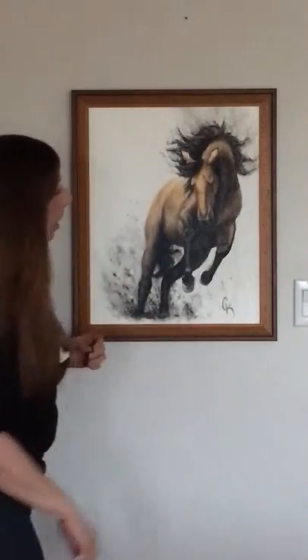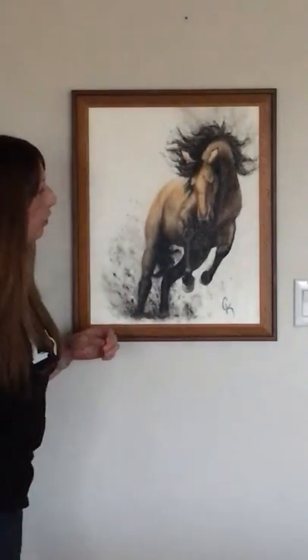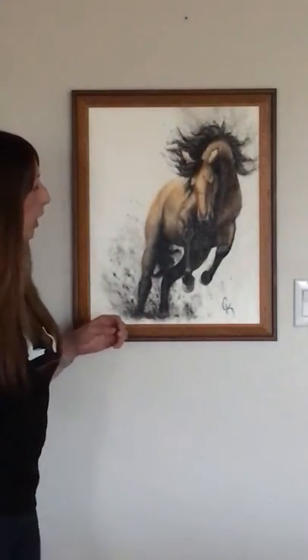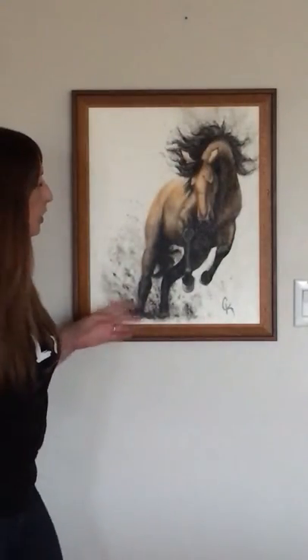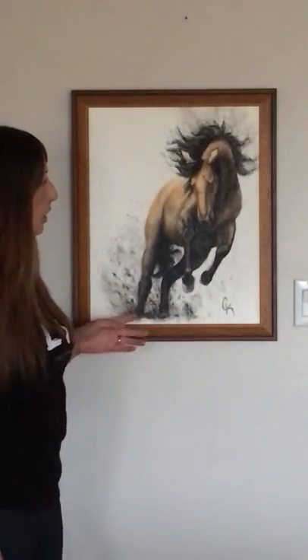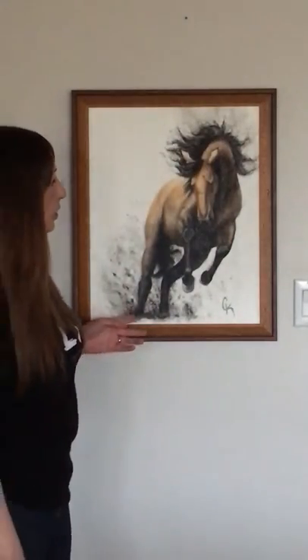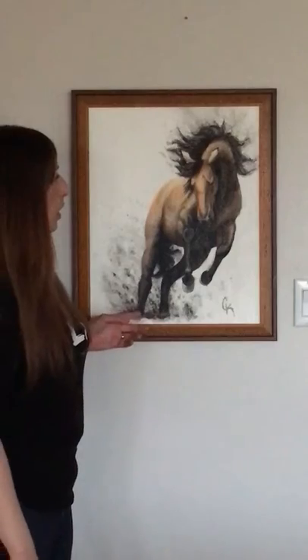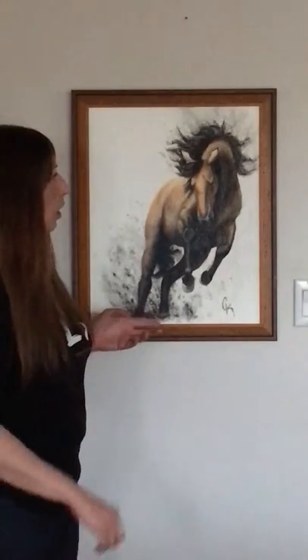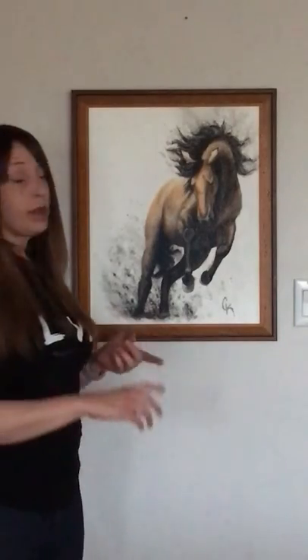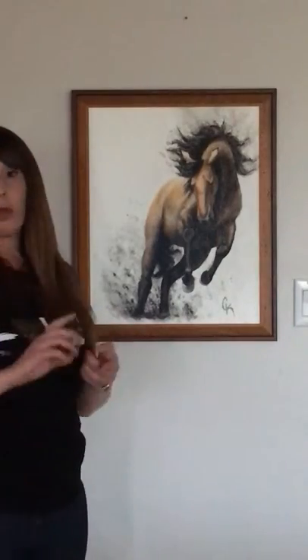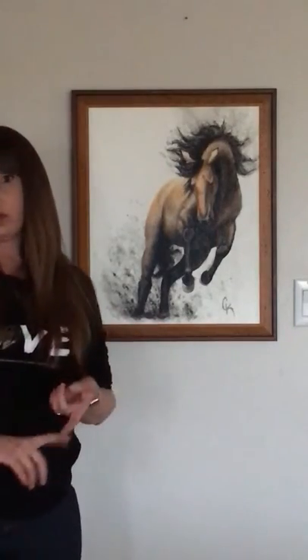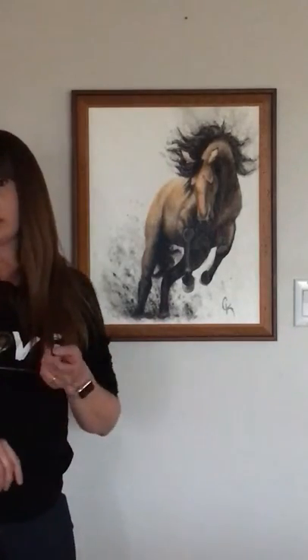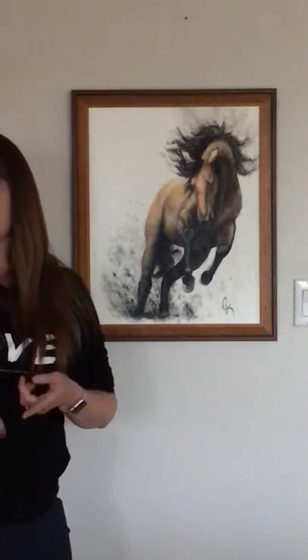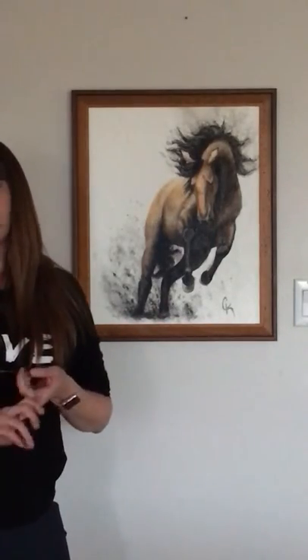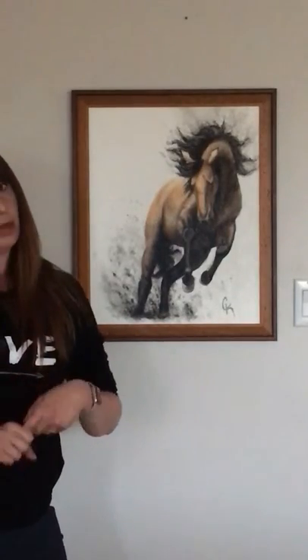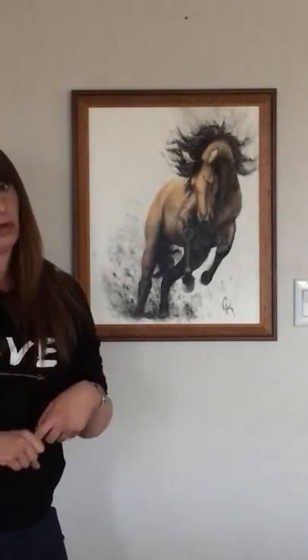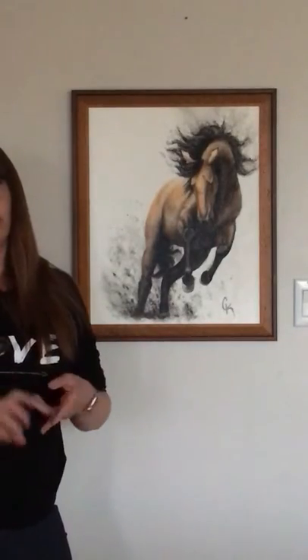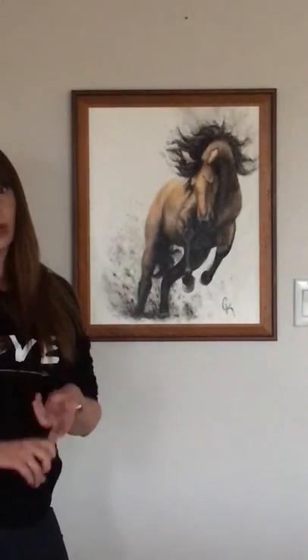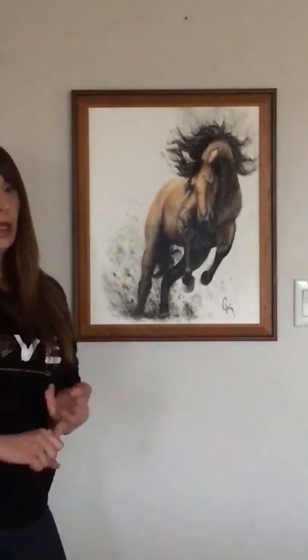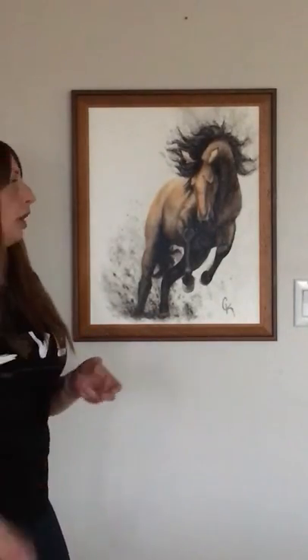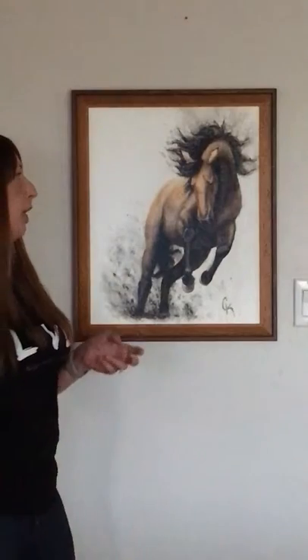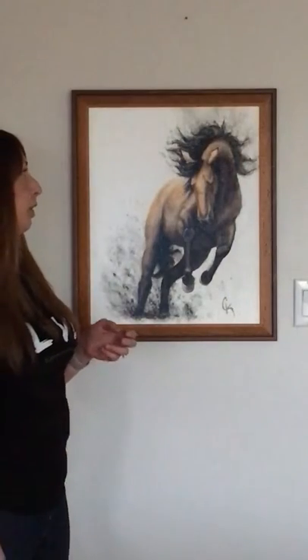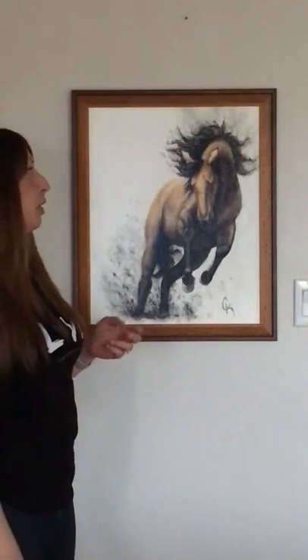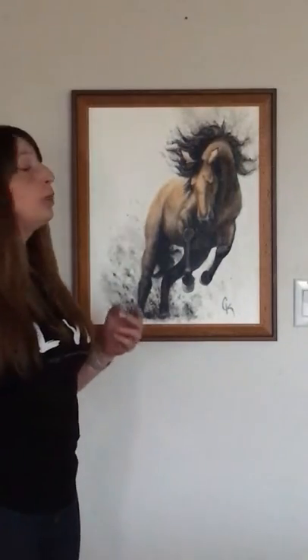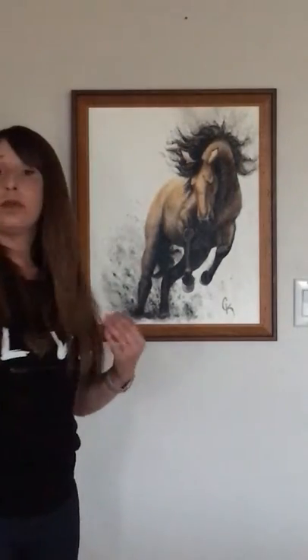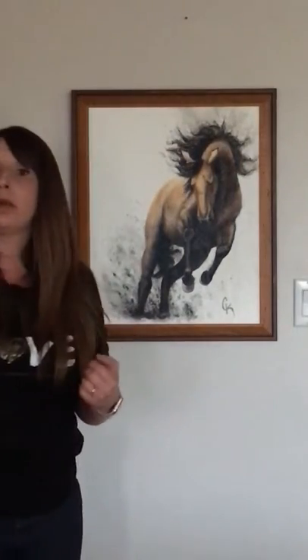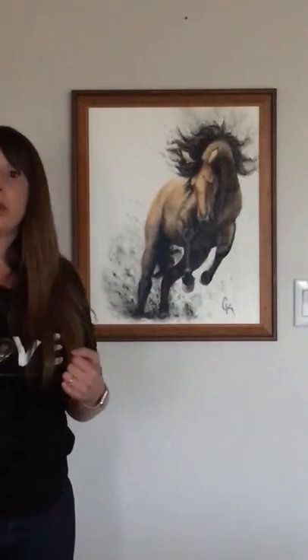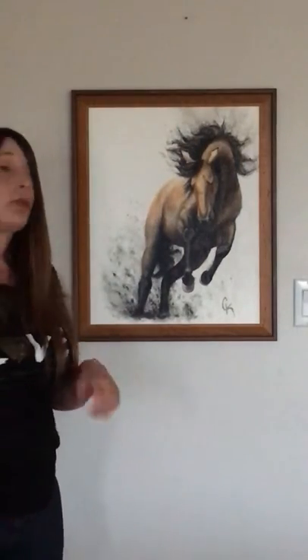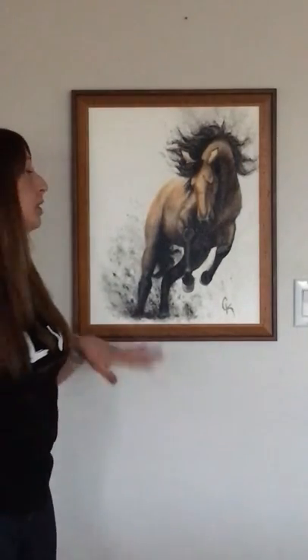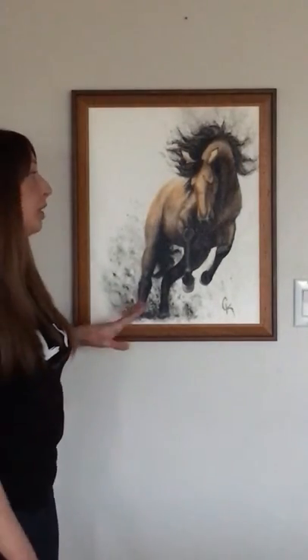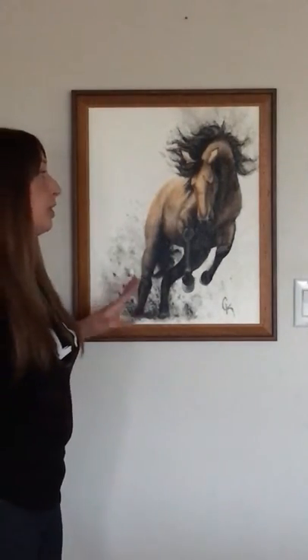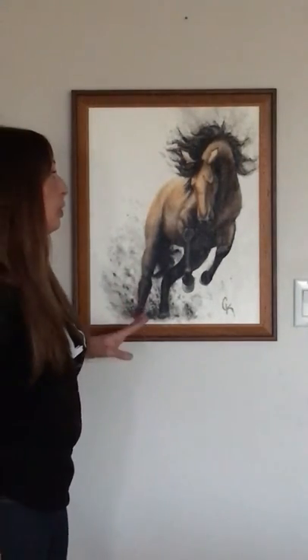All of my horses that I do are always wild horses. There's usually not people involved. They're free, and they're completely from my imagination. So this is not a specific horse.